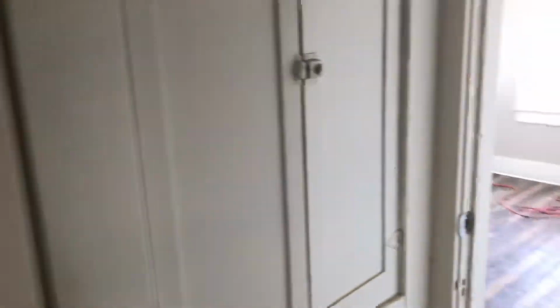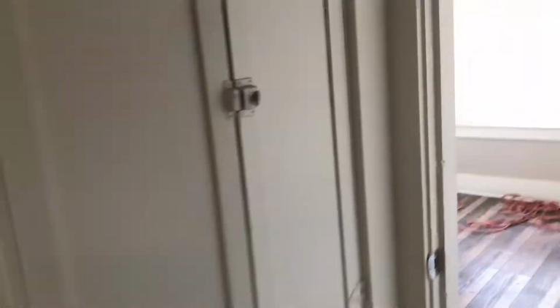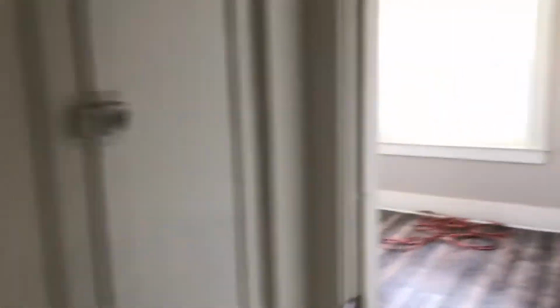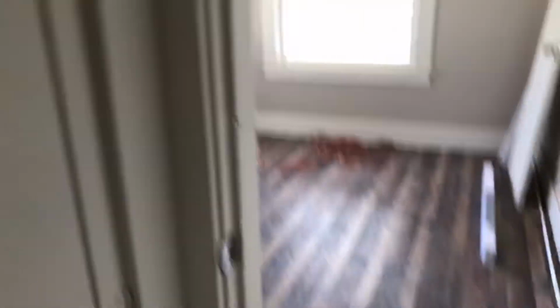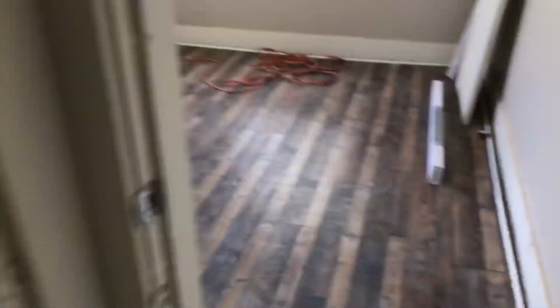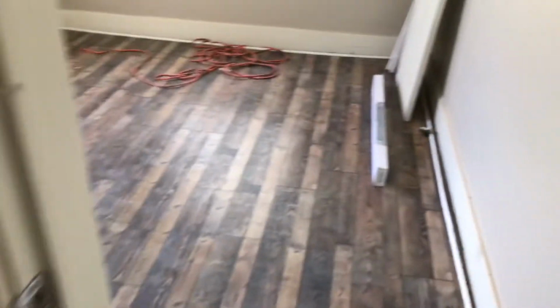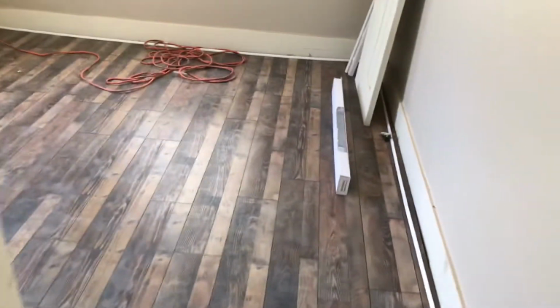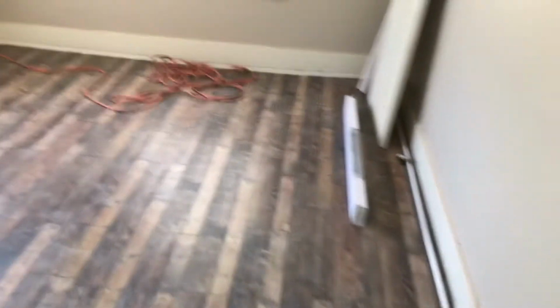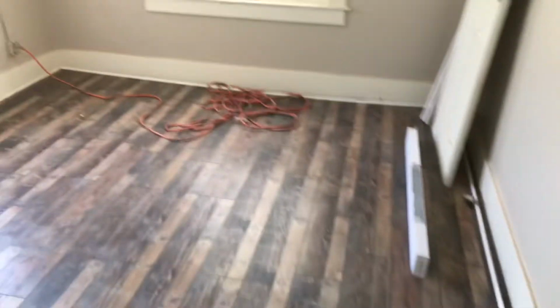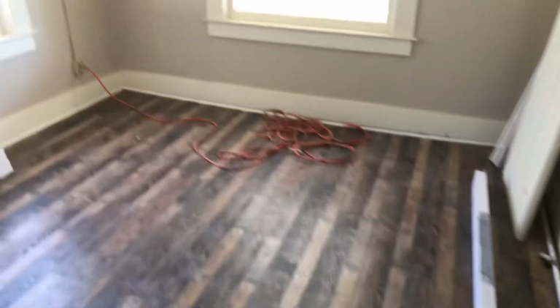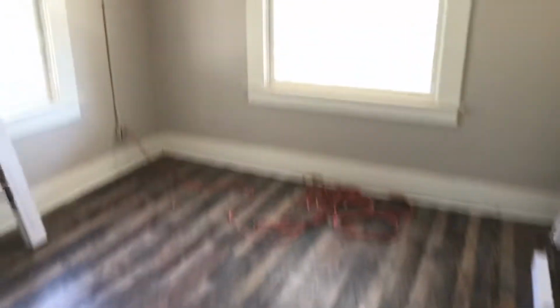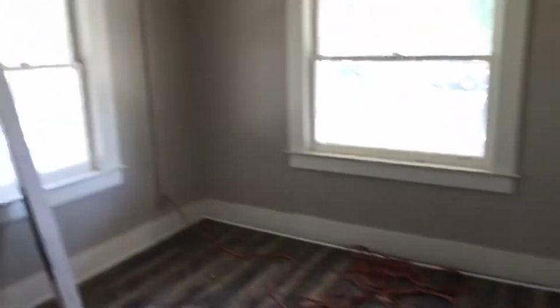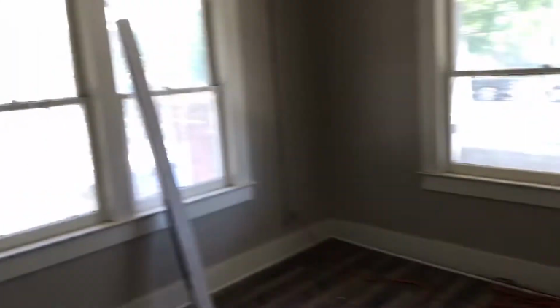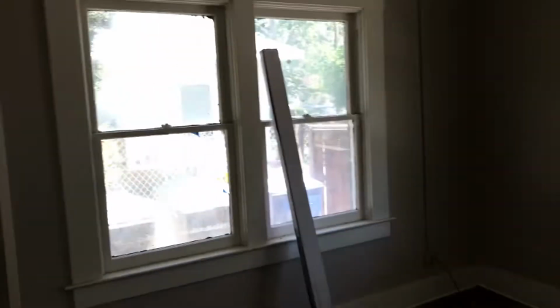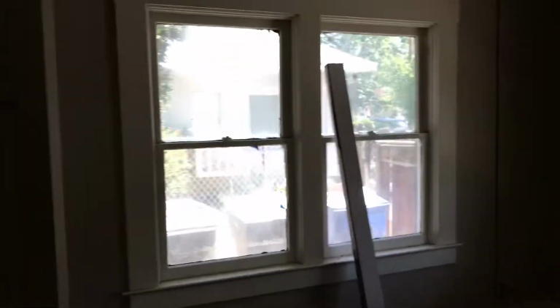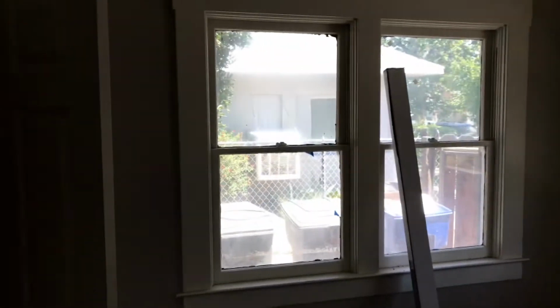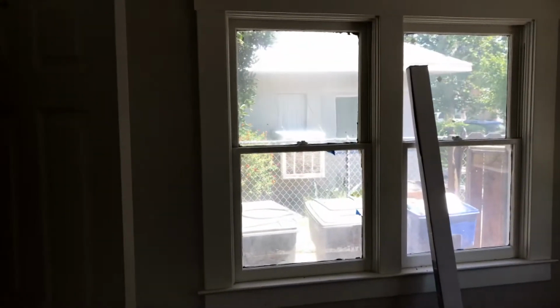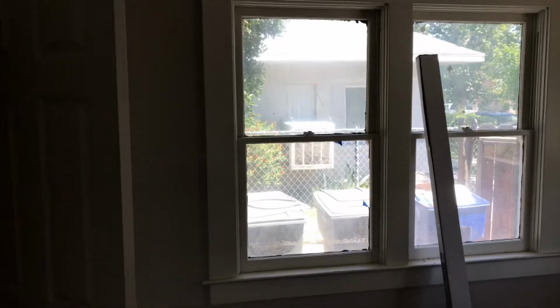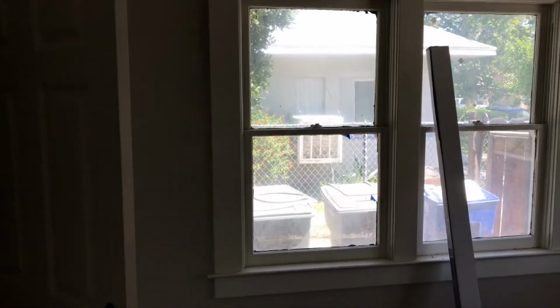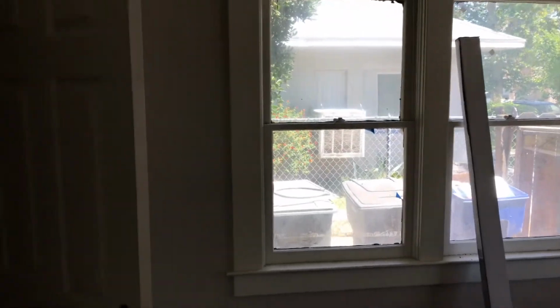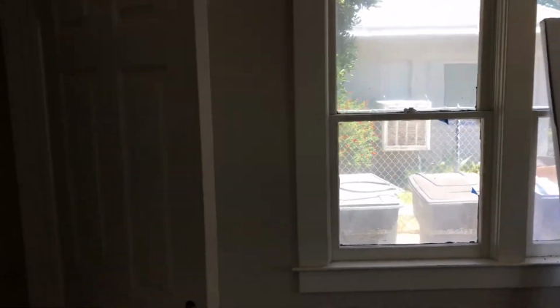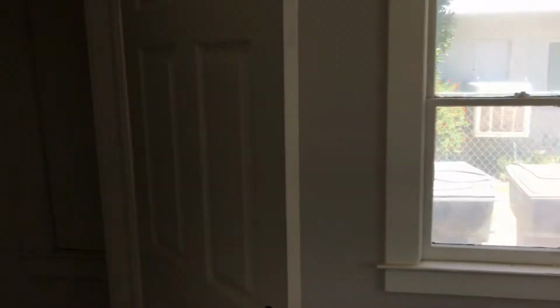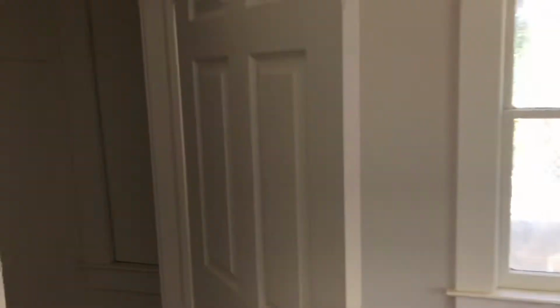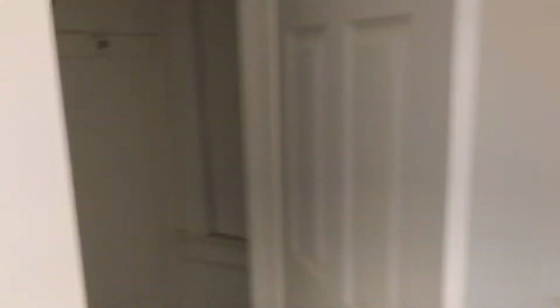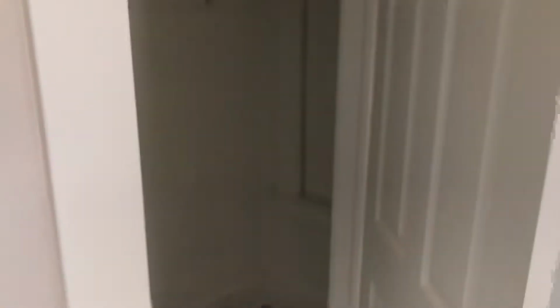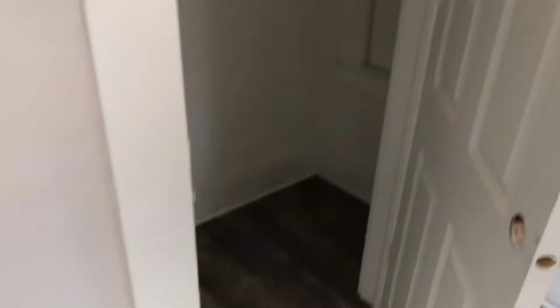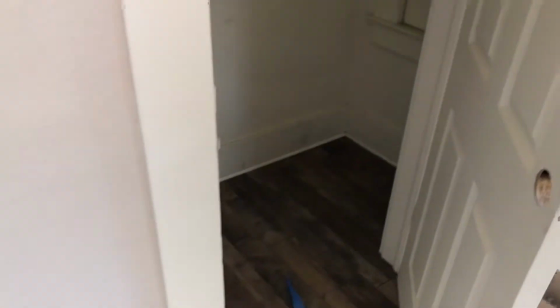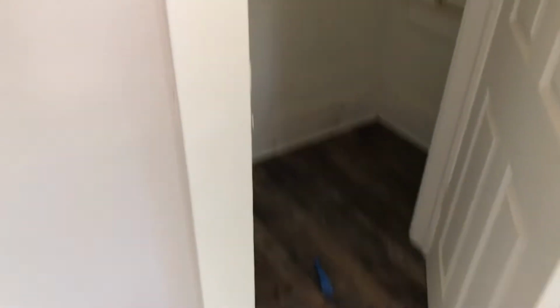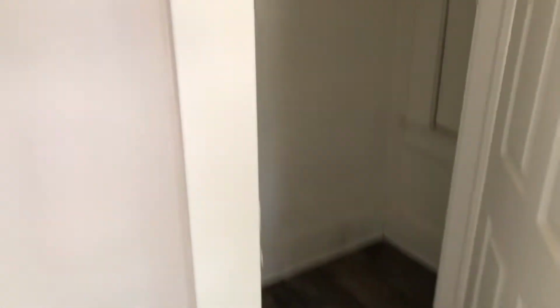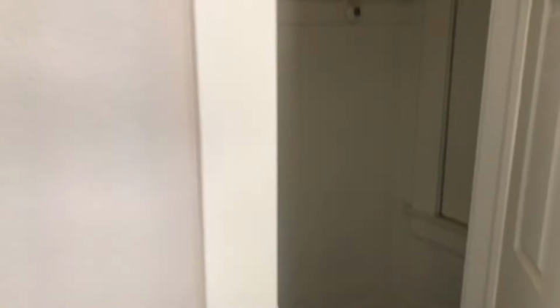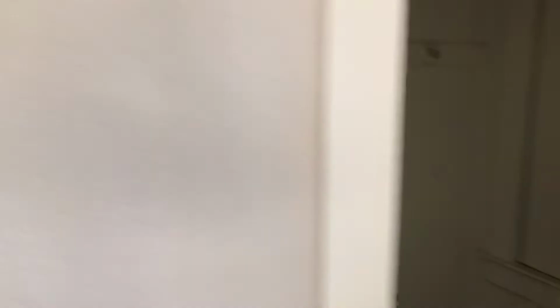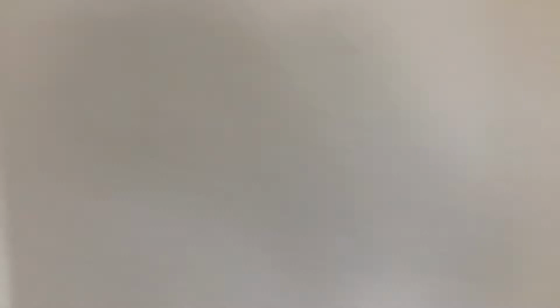Going off into the bedroom, you can see again we've got the flooring in. We've got a broken window there, which of course we will replace the glass. Rather large bedroom.